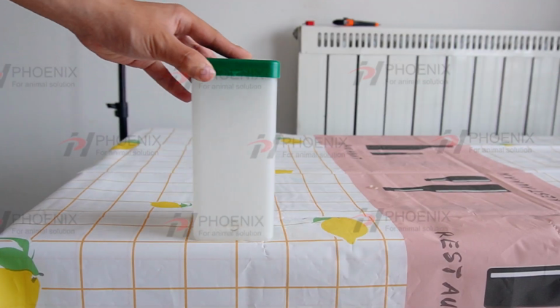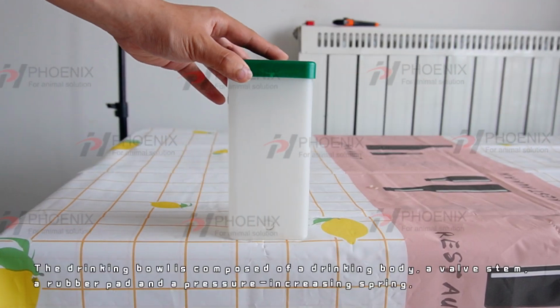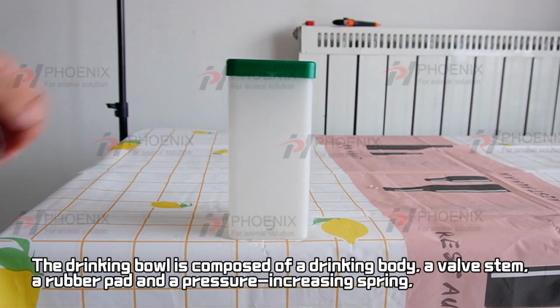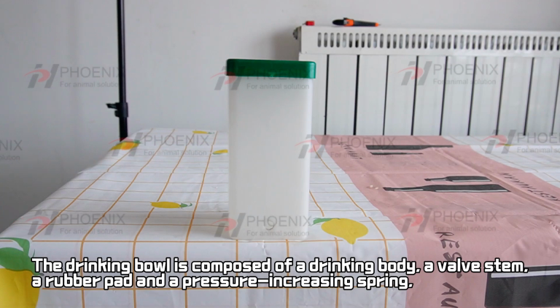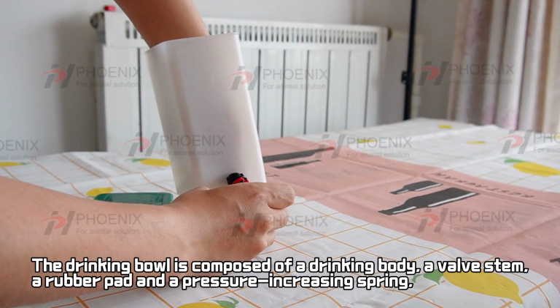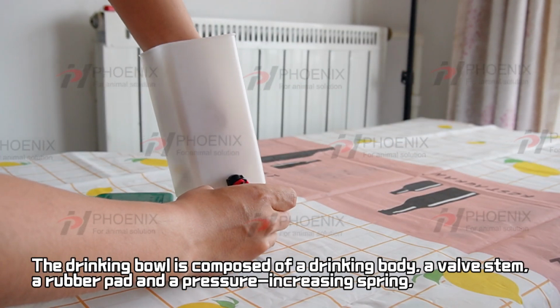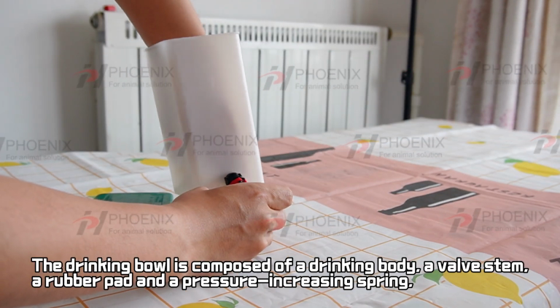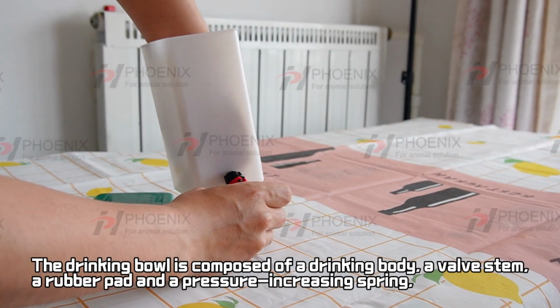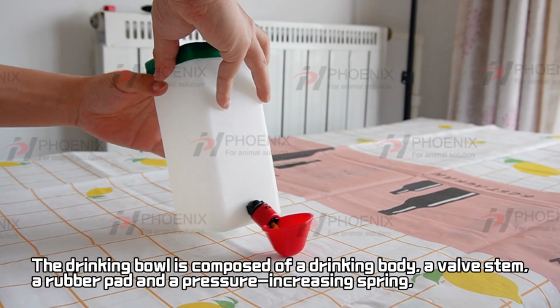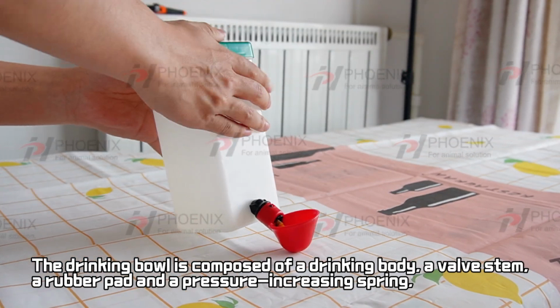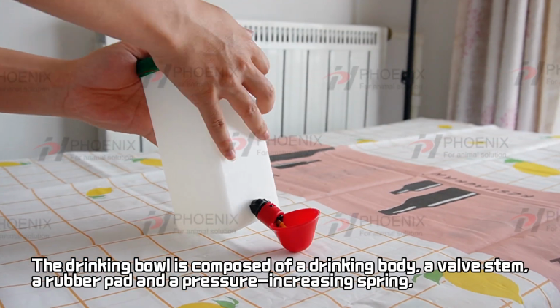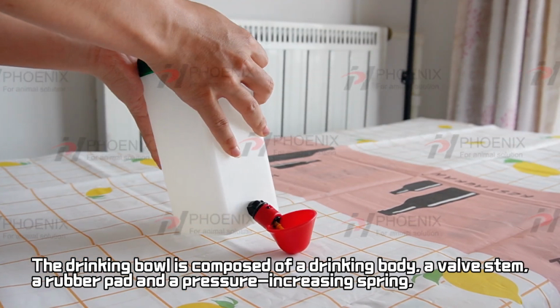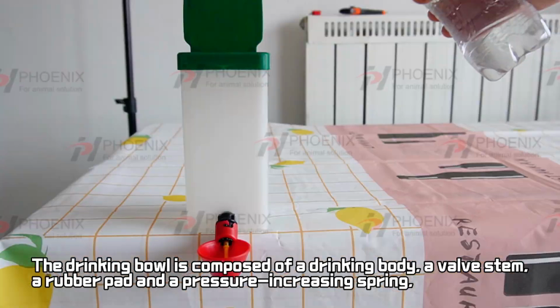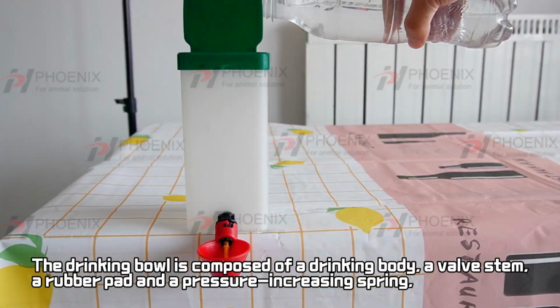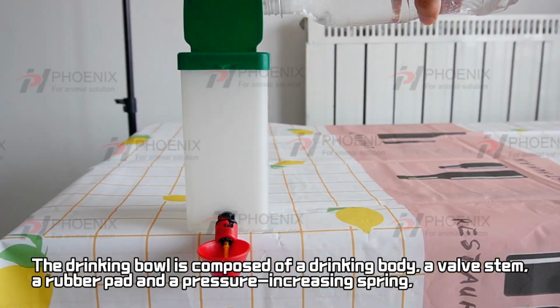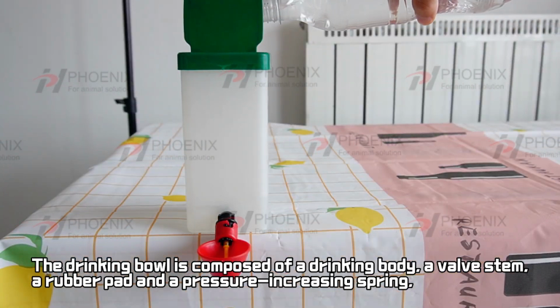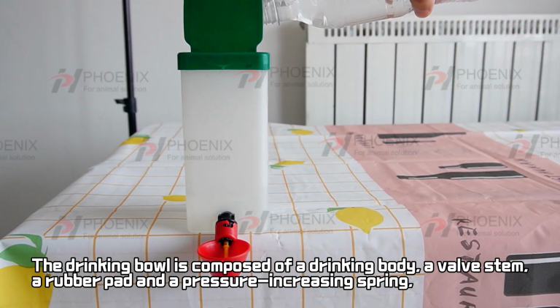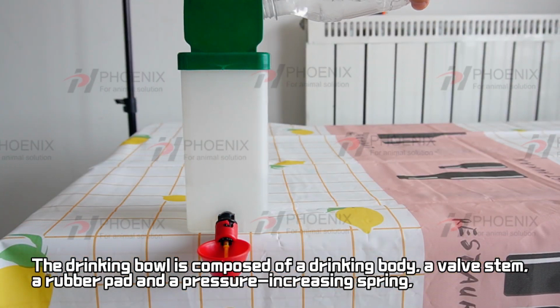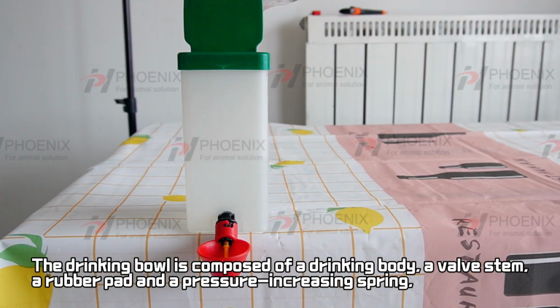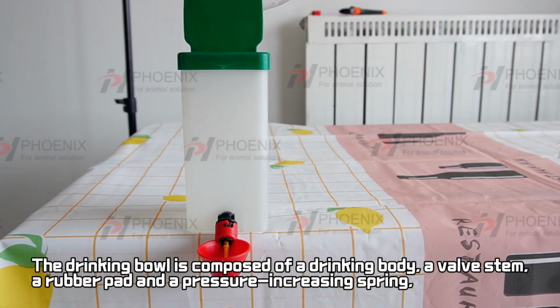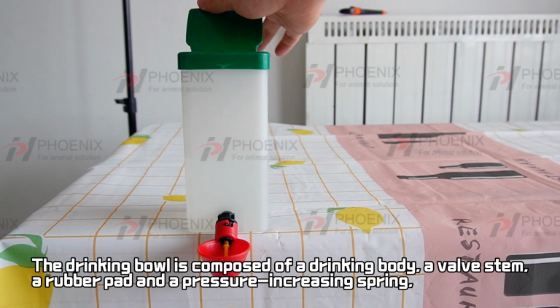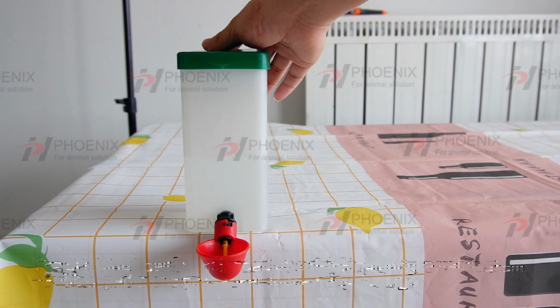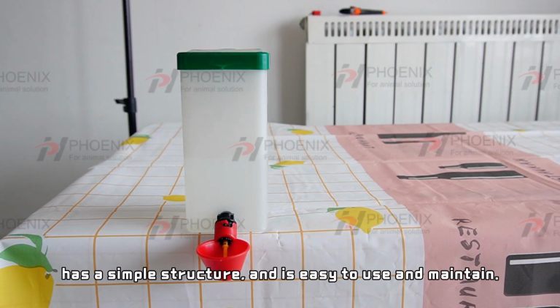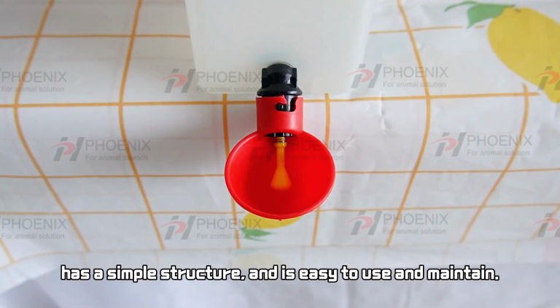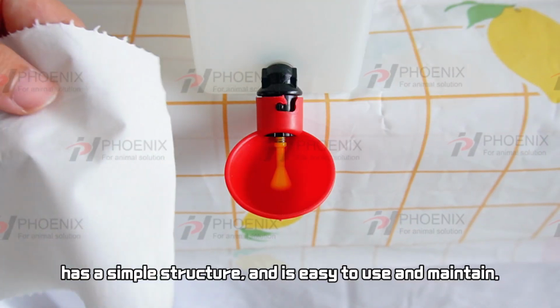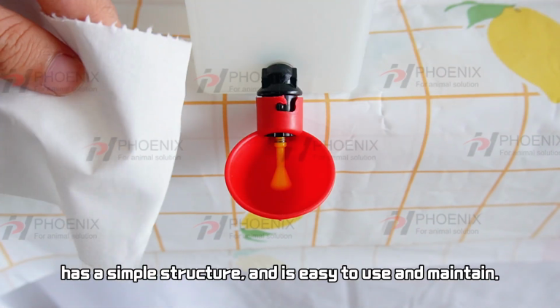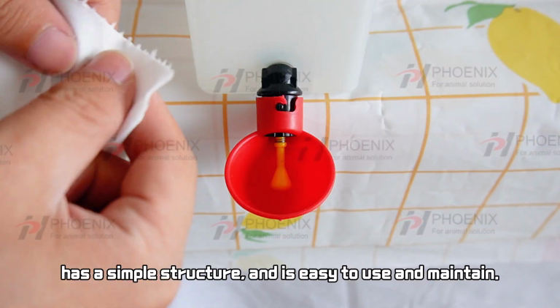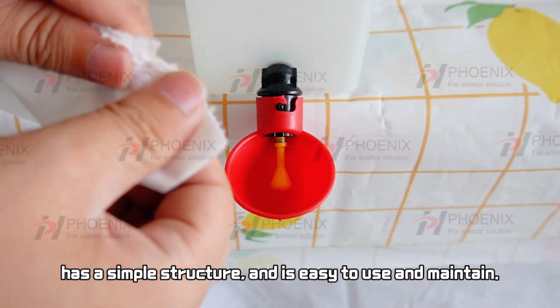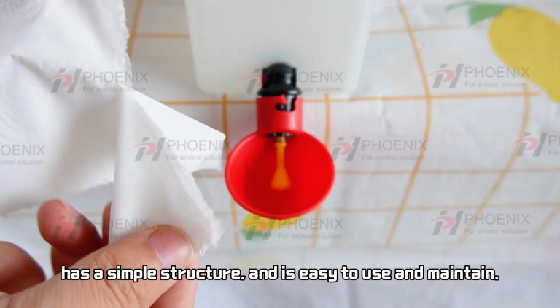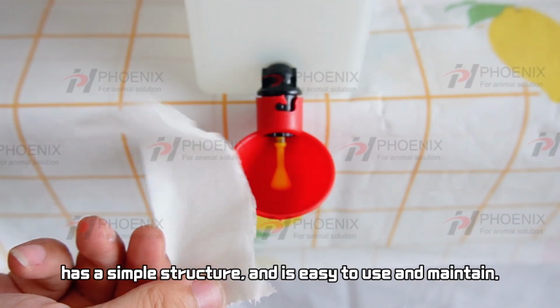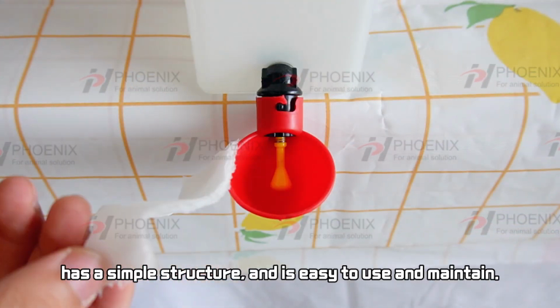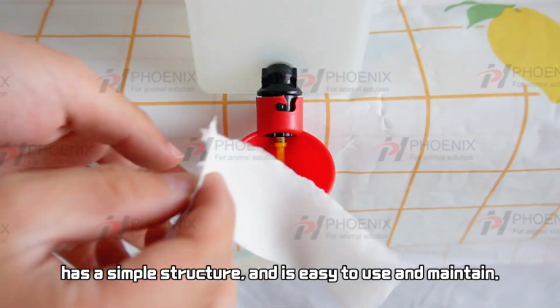The drinking bowl is composed of a drinking body, a valve stem, a rubber pad and a pressure-increasing spring. It has a simple structure and is easy to use and maintain.